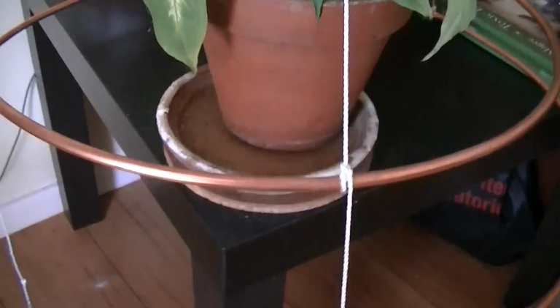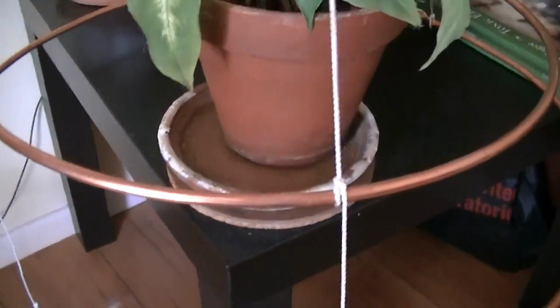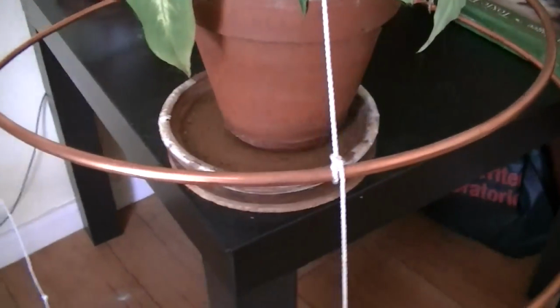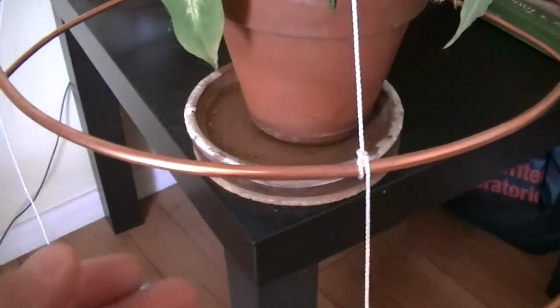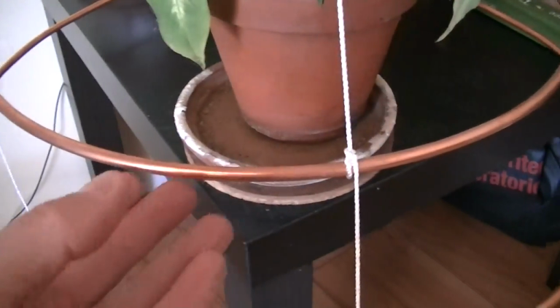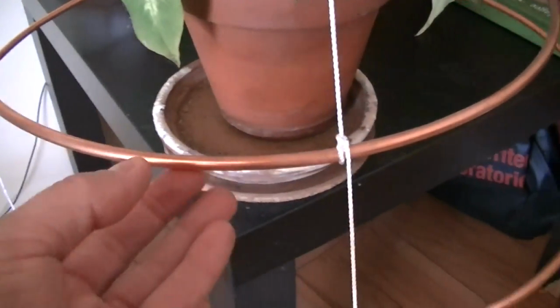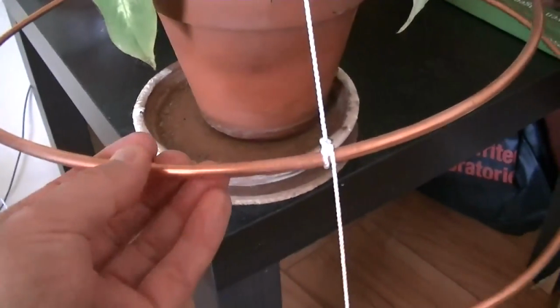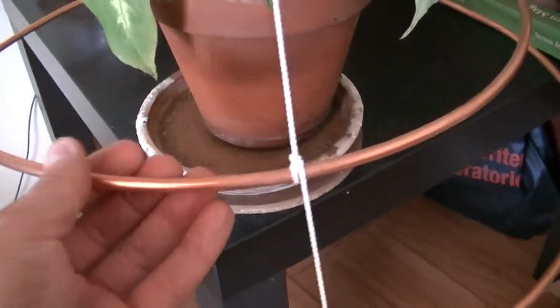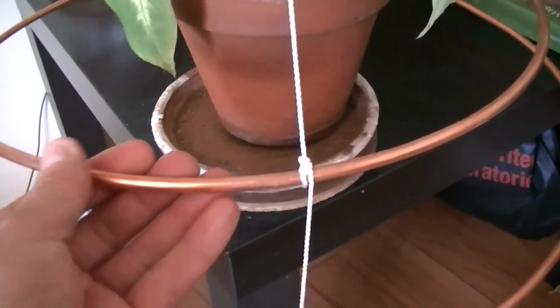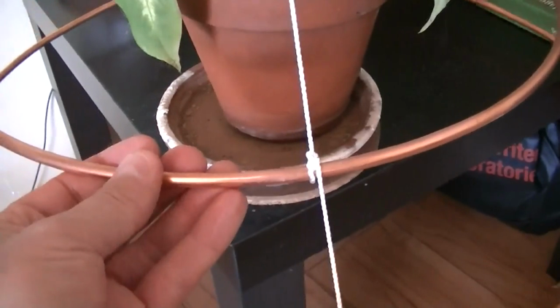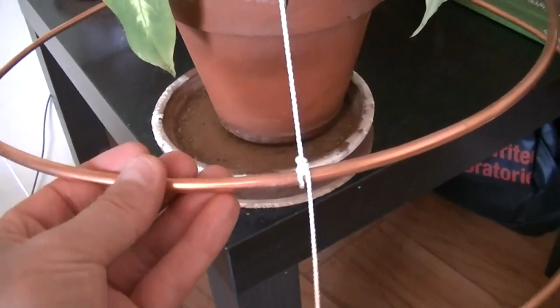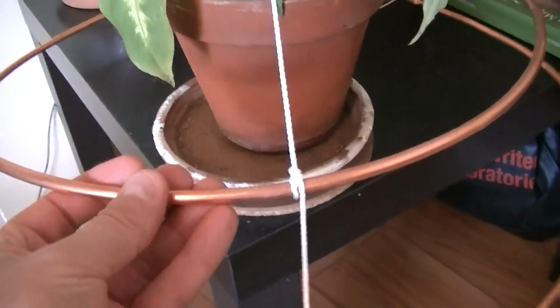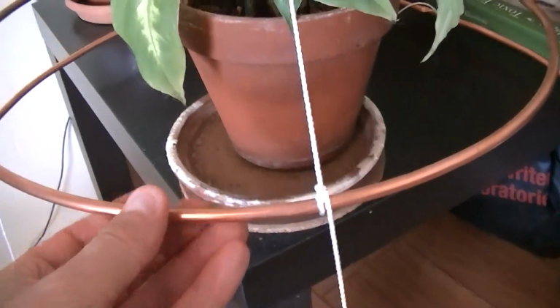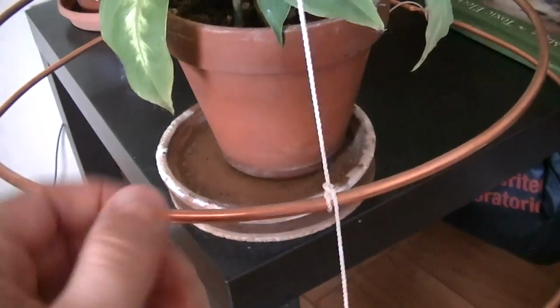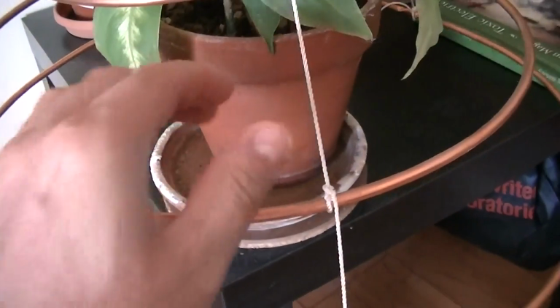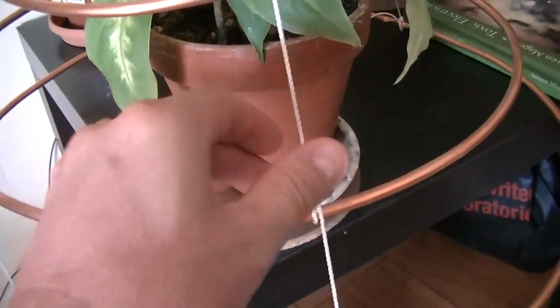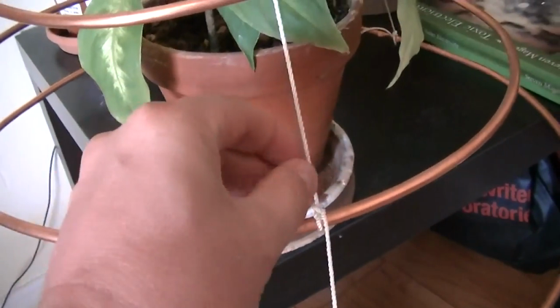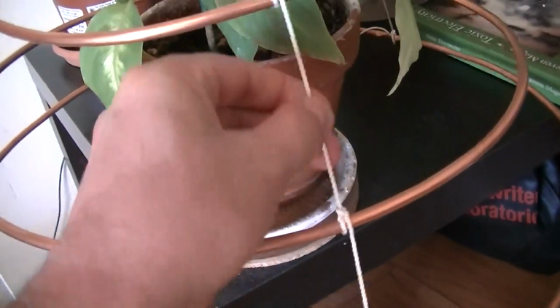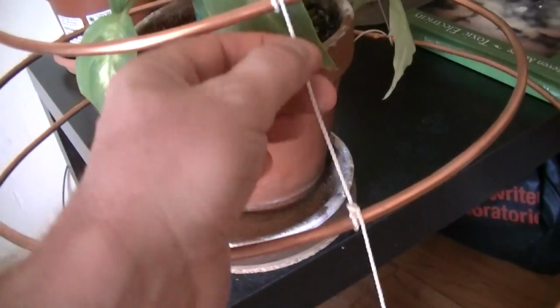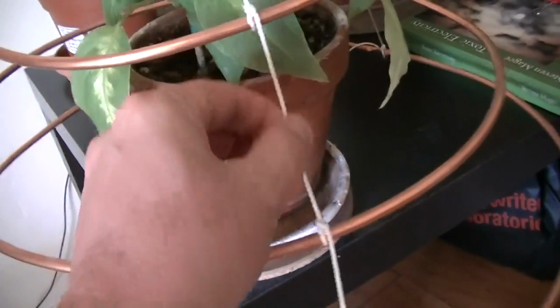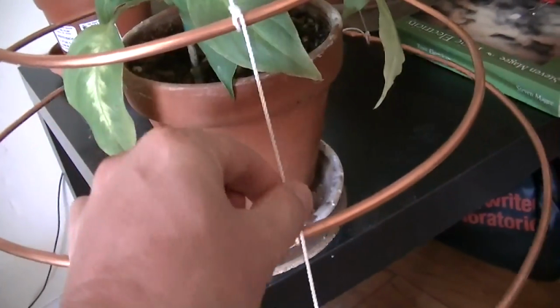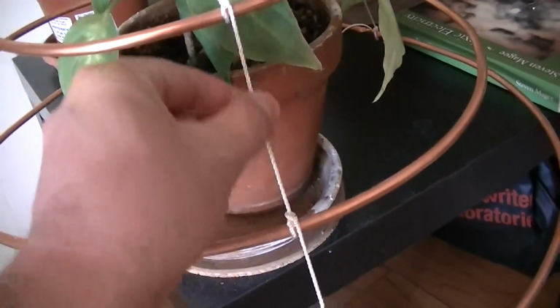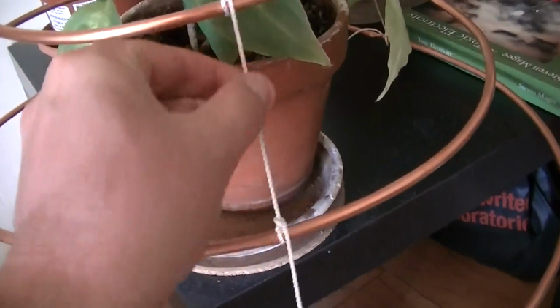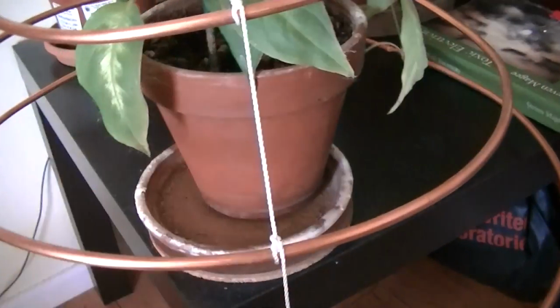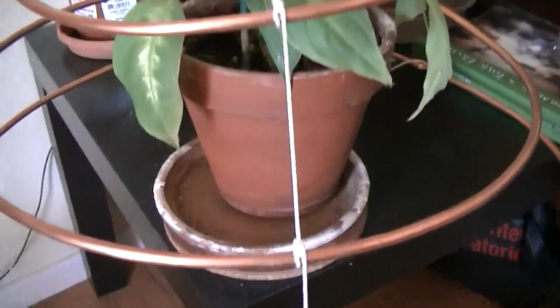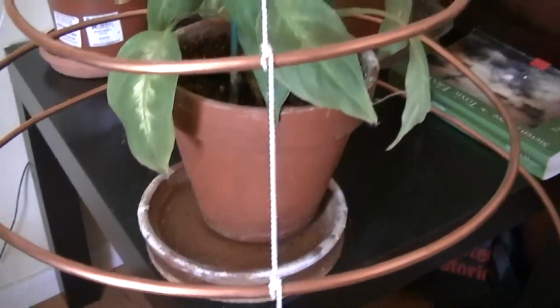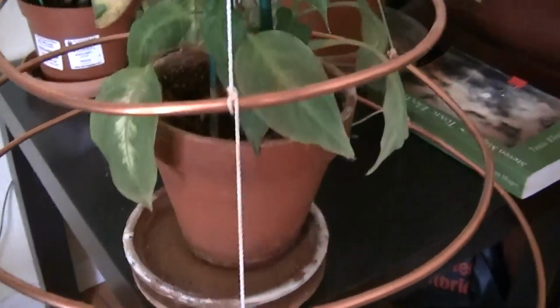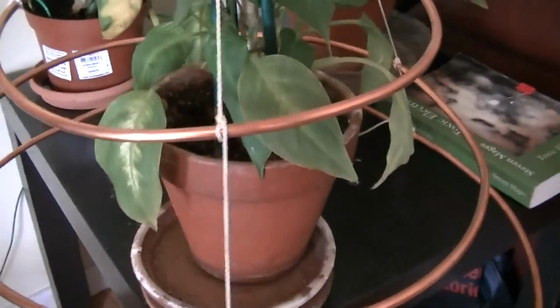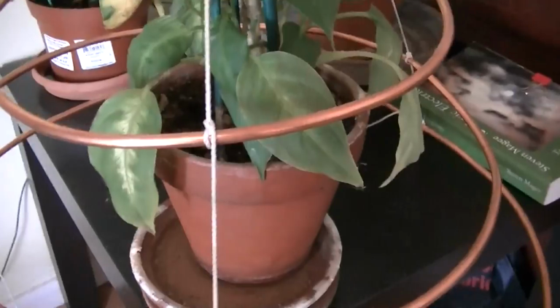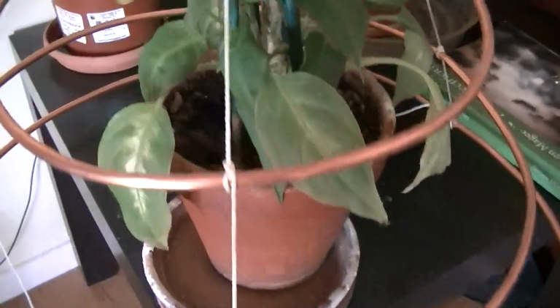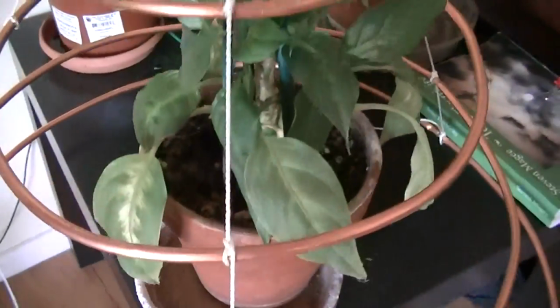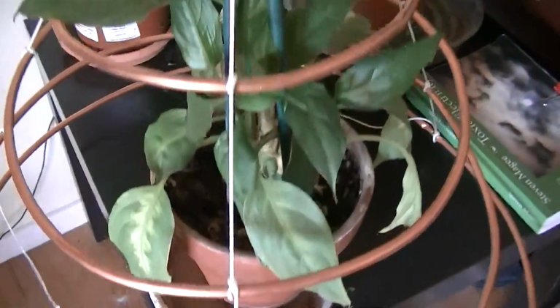We have copper hoops — these are hollow copper tubes and they're connected together by string, so they're actually insulated from each other.